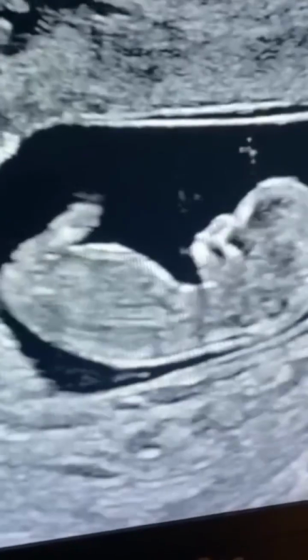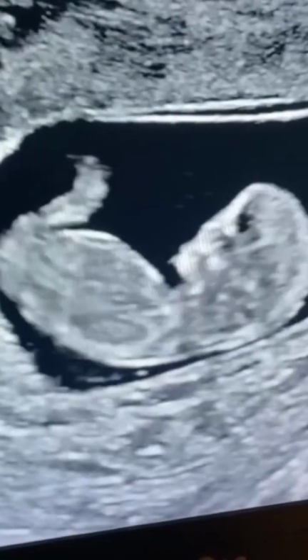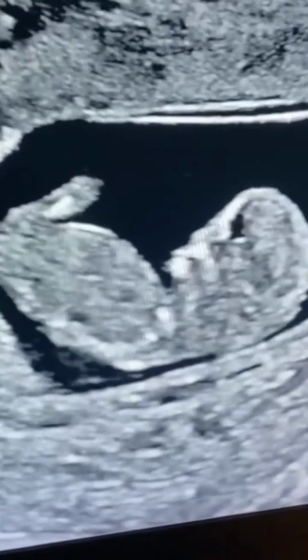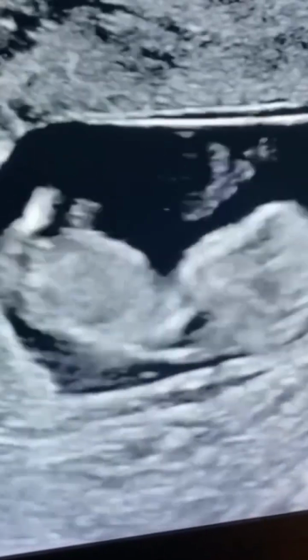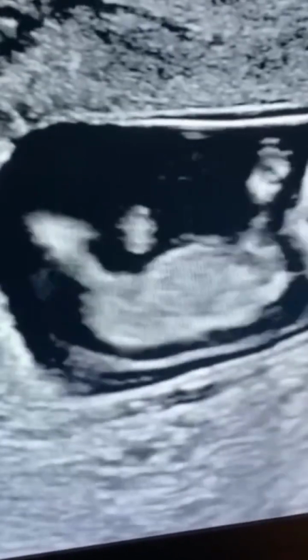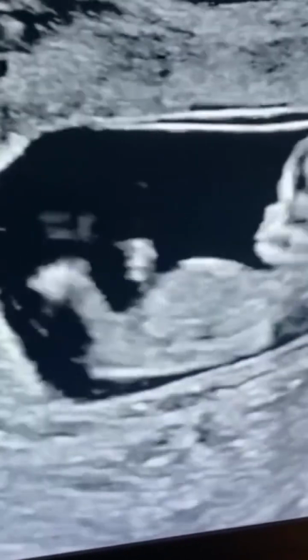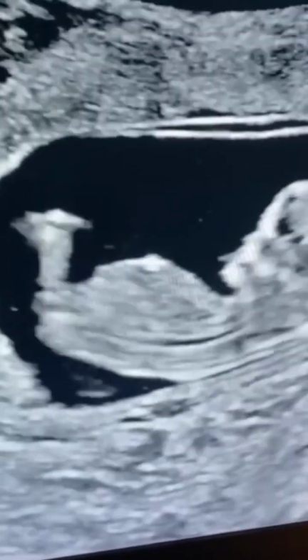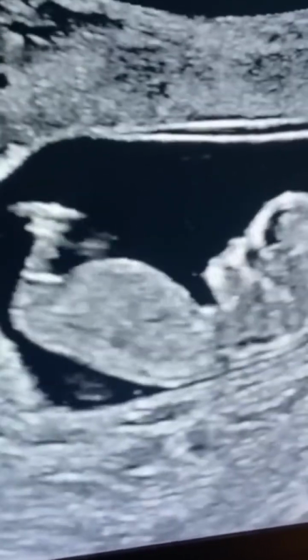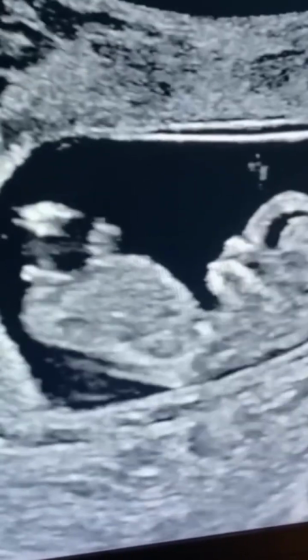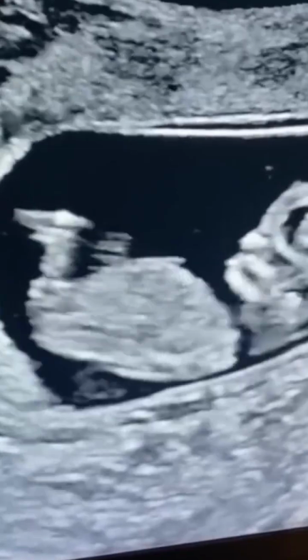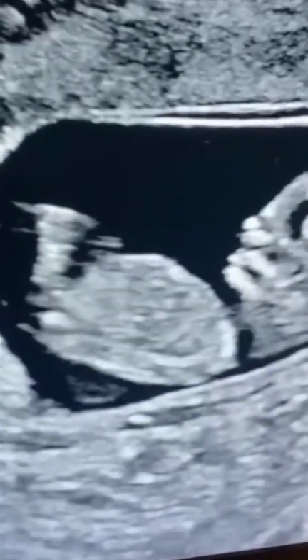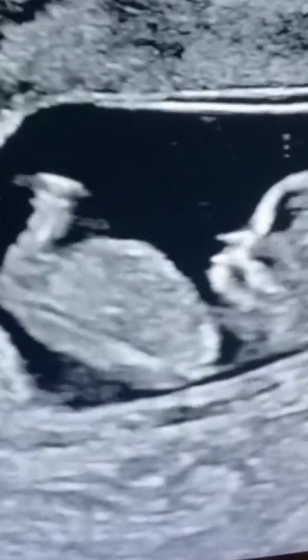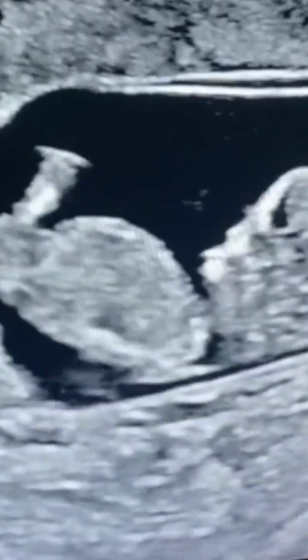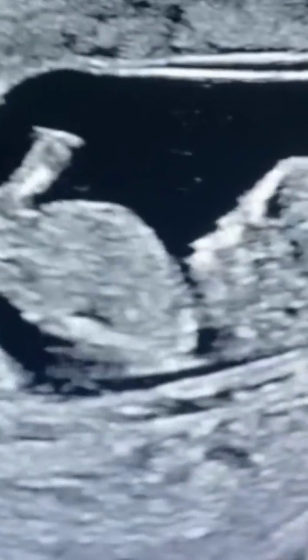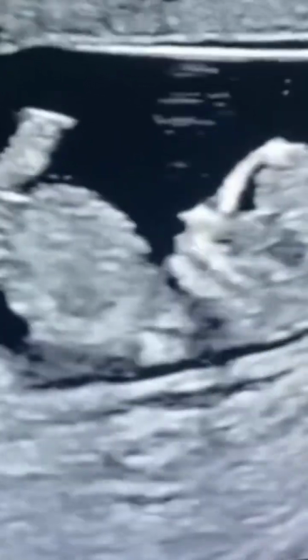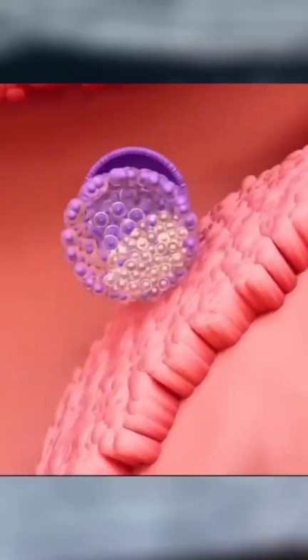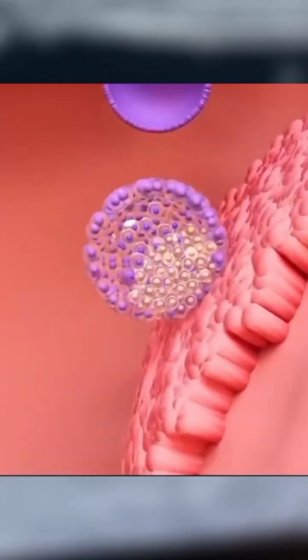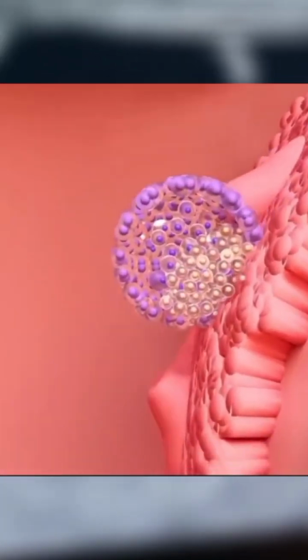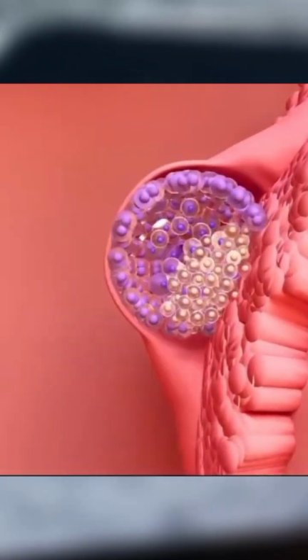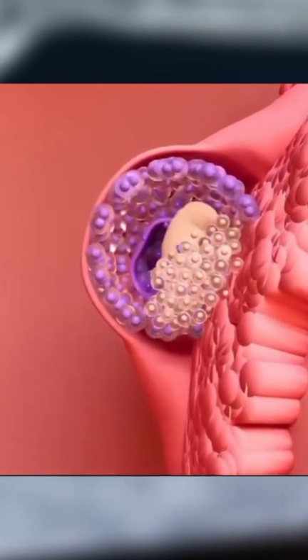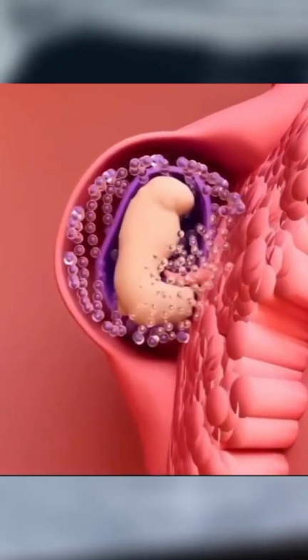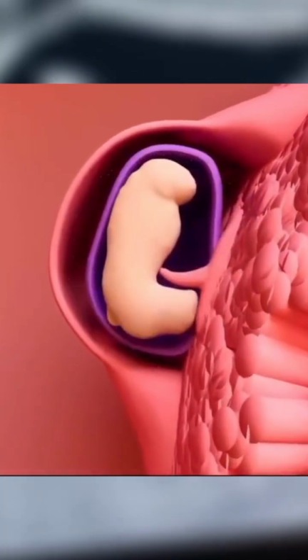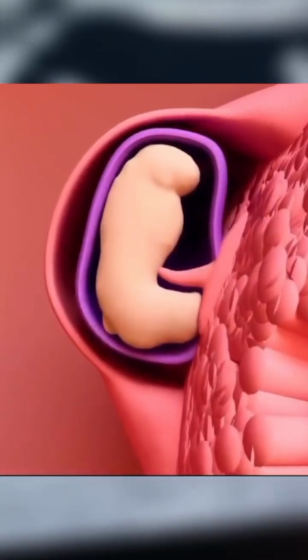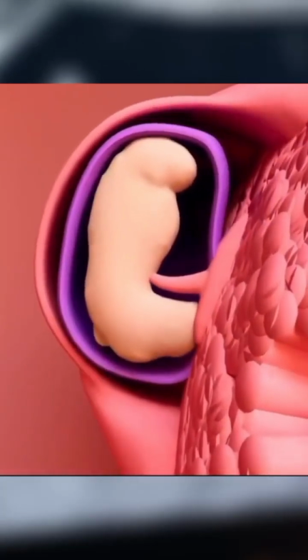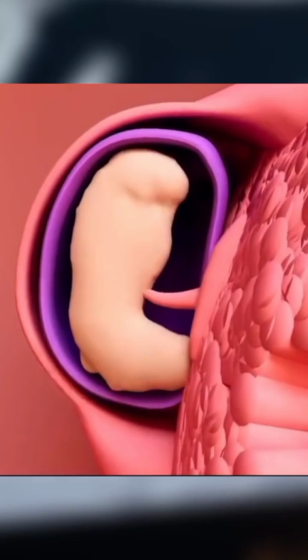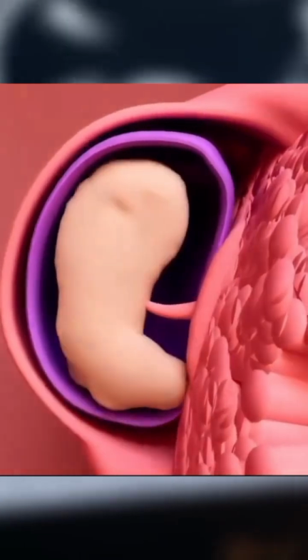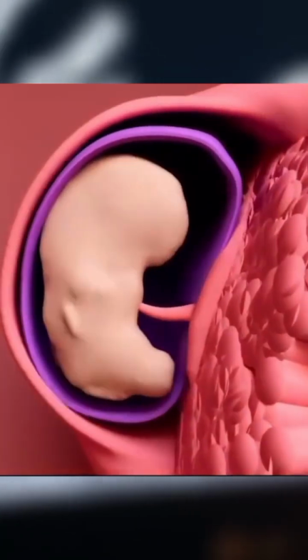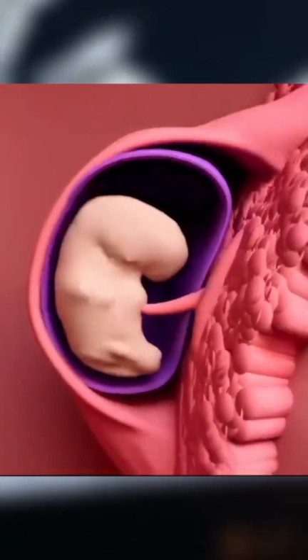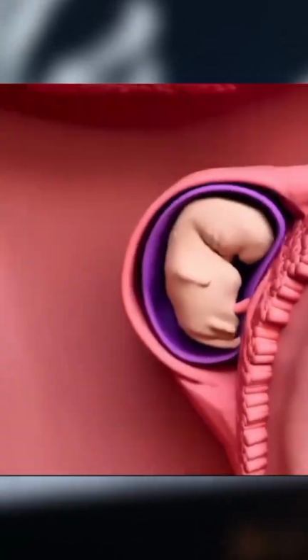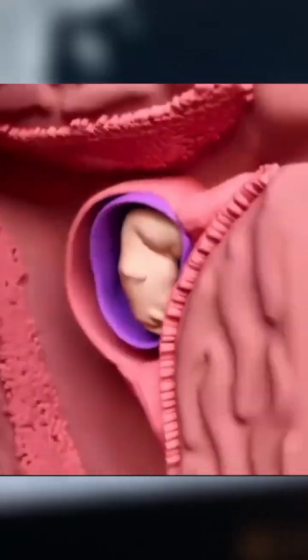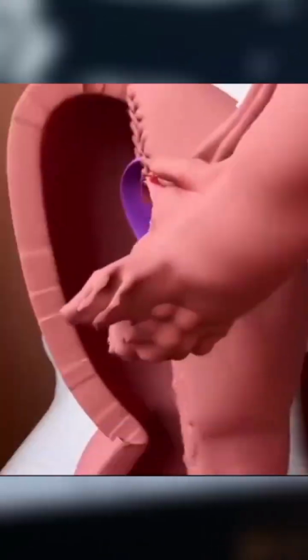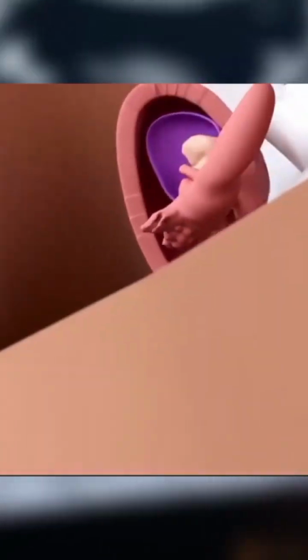On days 5 and 6 after fertilization, fluid begins to fill the center of the morula that was earlier formed, and by this time this structure is ready to implant in the uterine cavity.